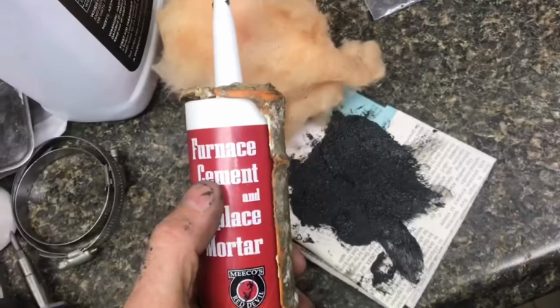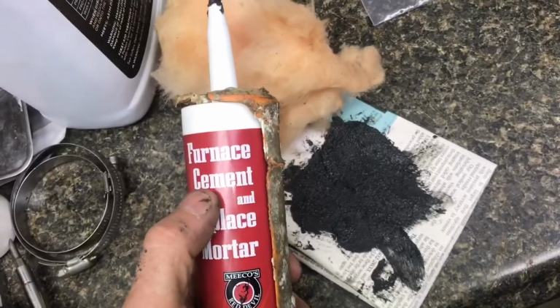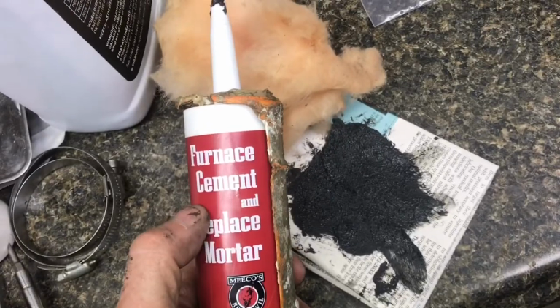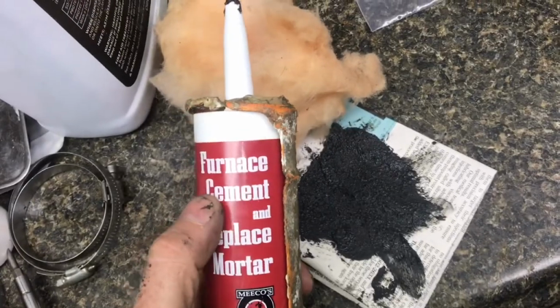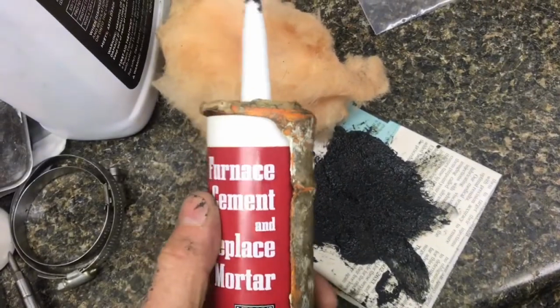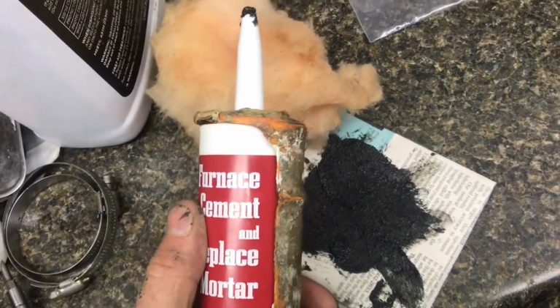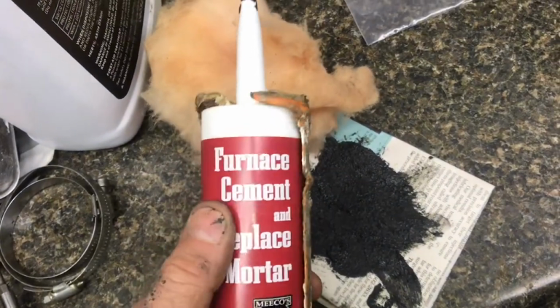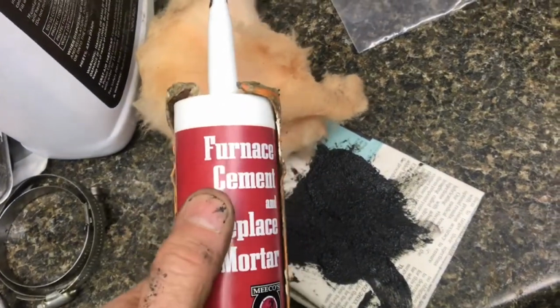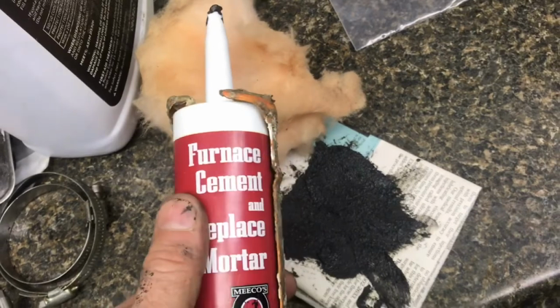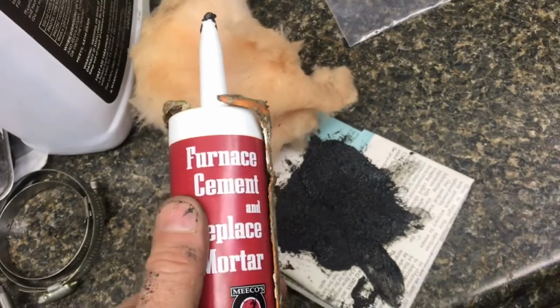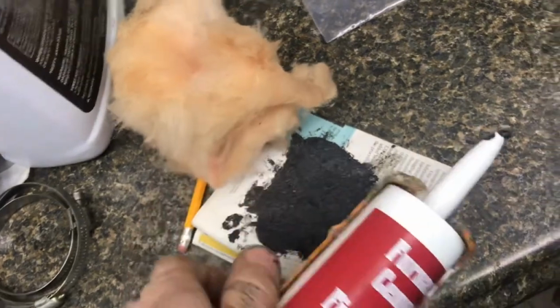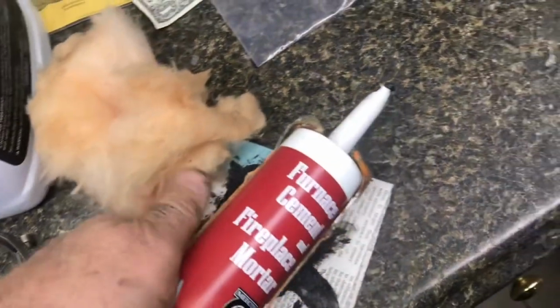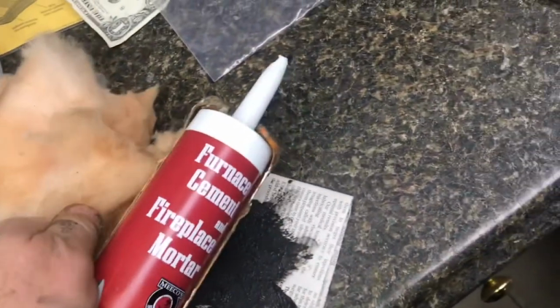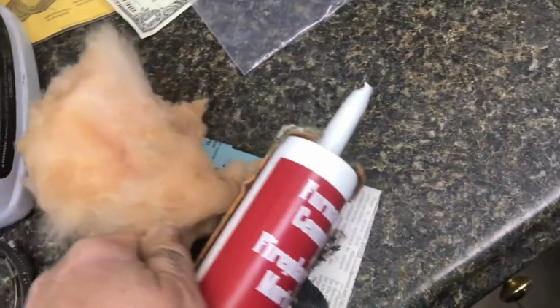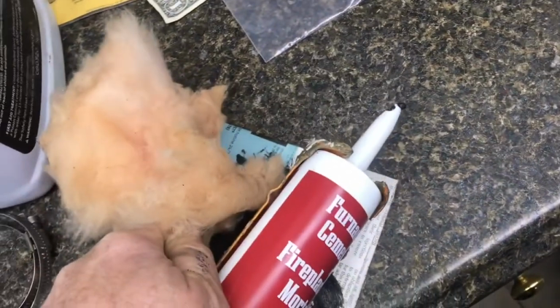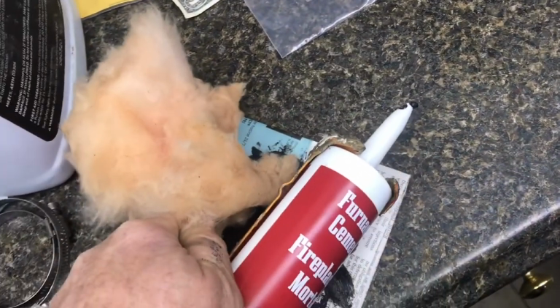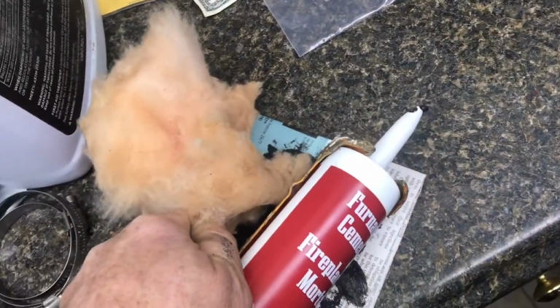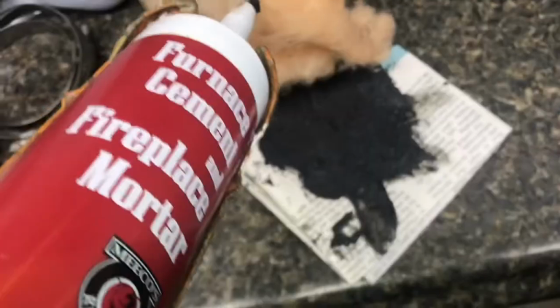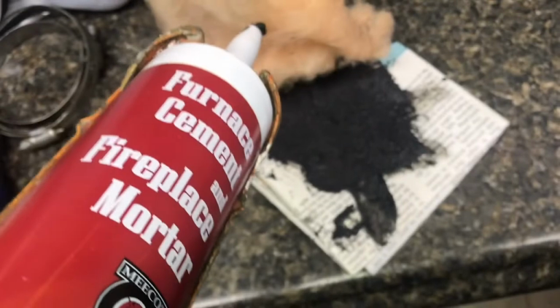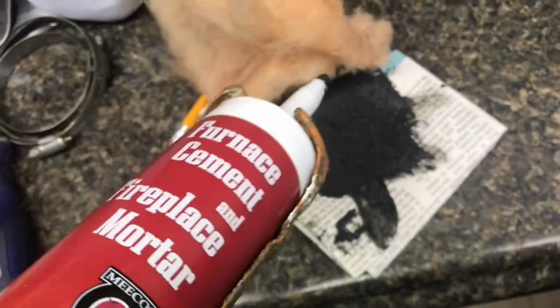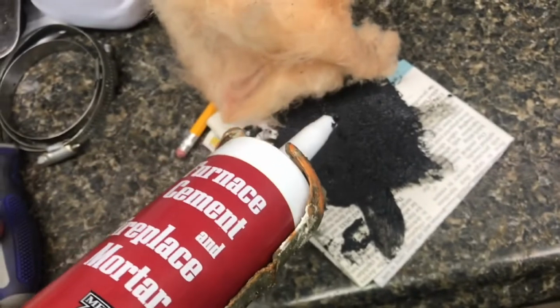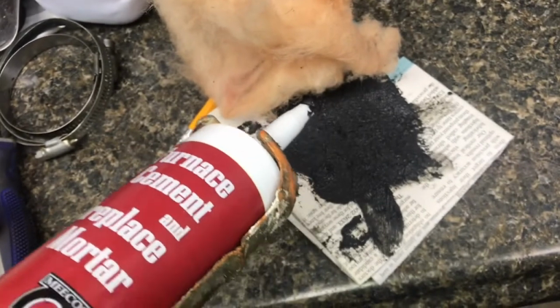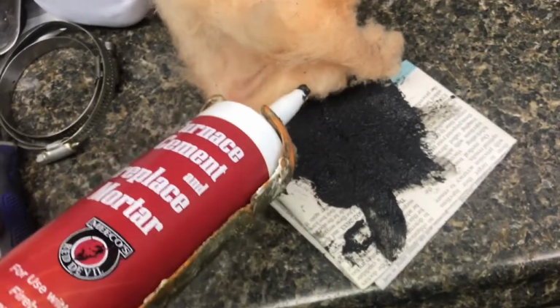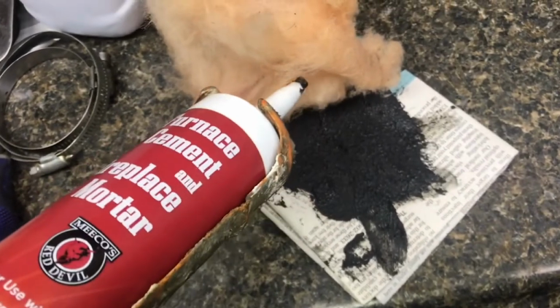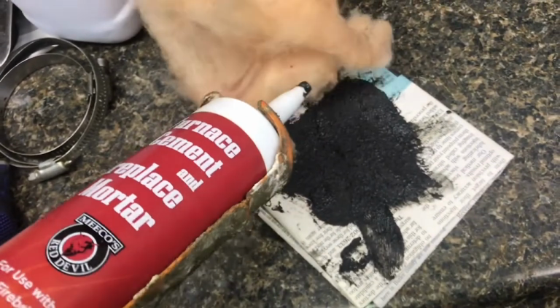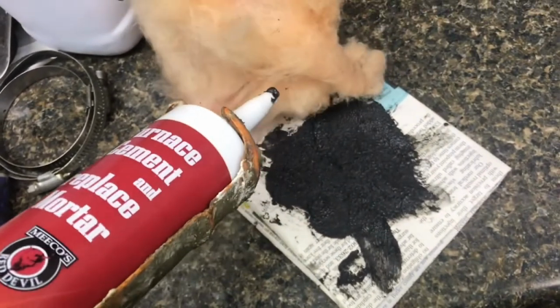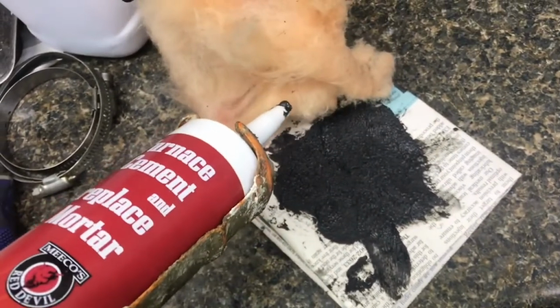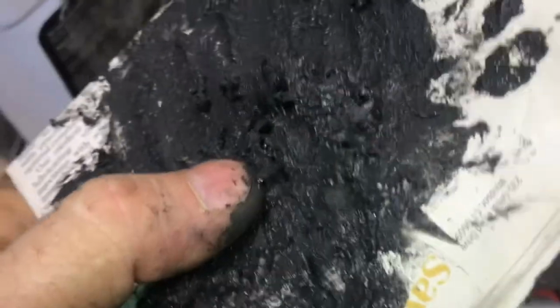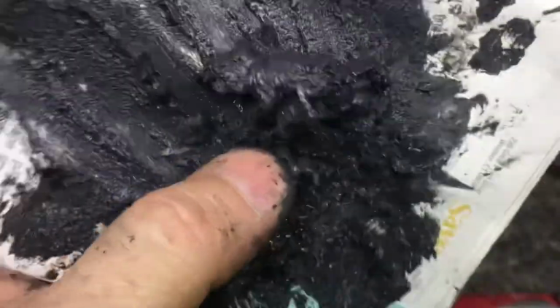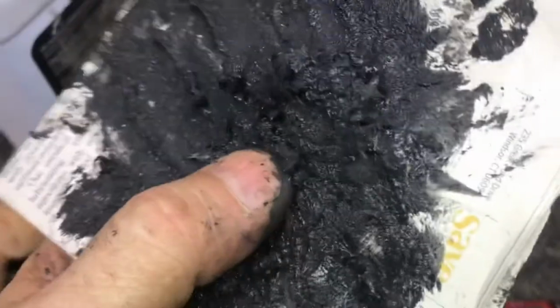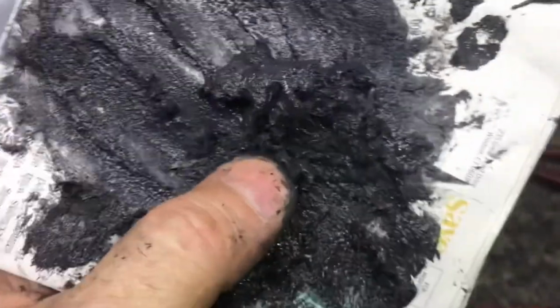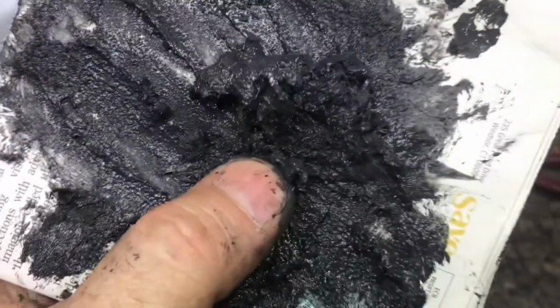This furnace cement contains sodium silicate, which they call liquid glass, and the fiberglass is made out of glass fibers. The furnace cement is very brittle, but the fiberglass adds the structure. Keep adding this glass mixture over the hole.